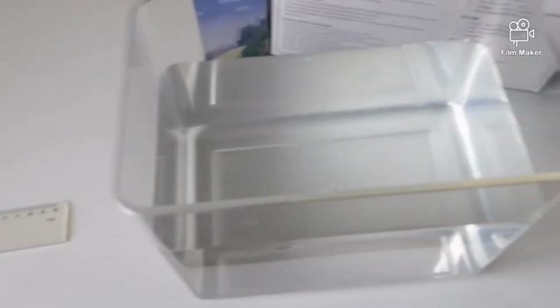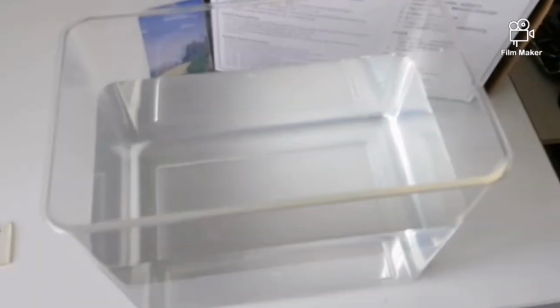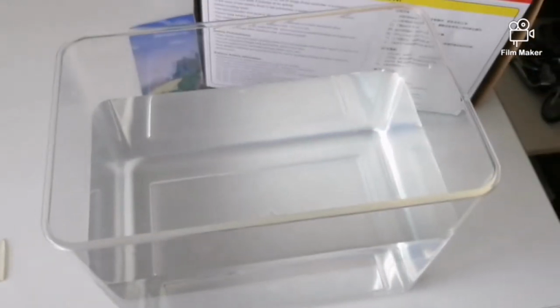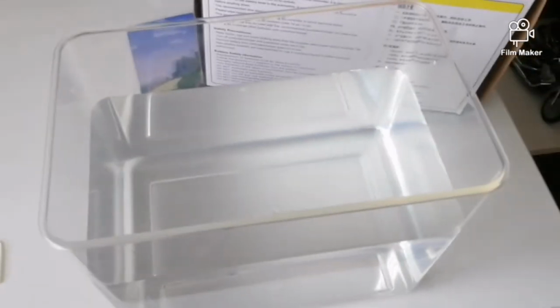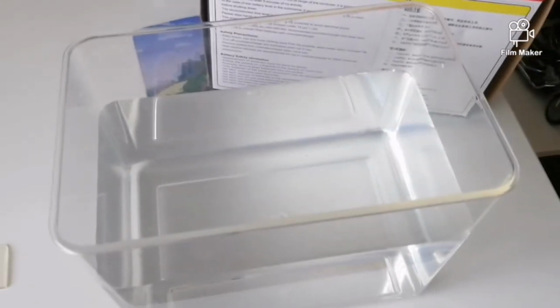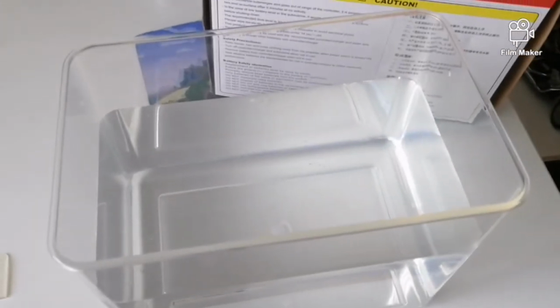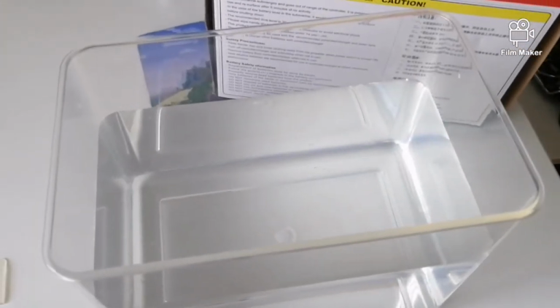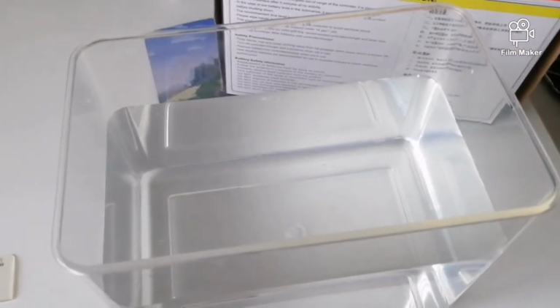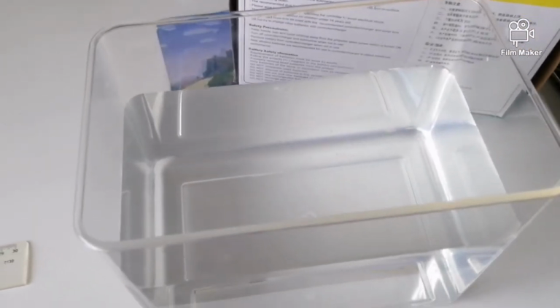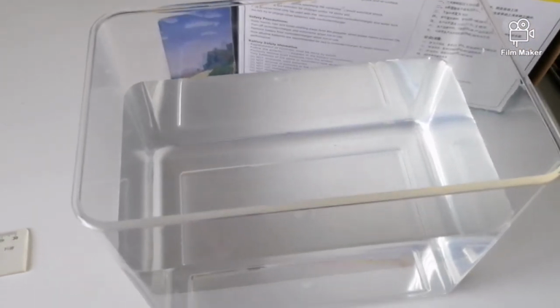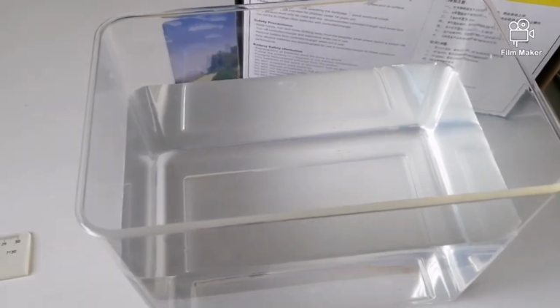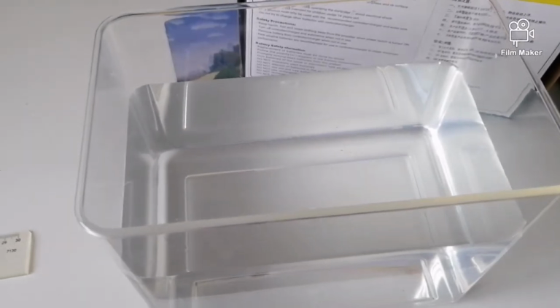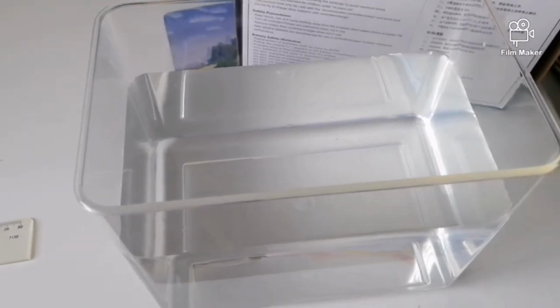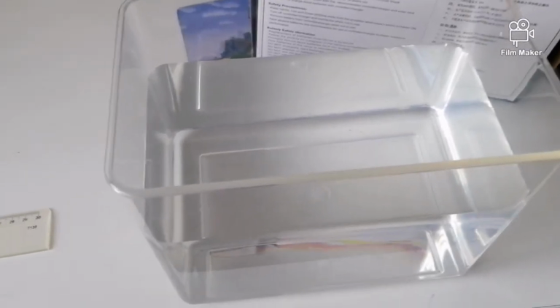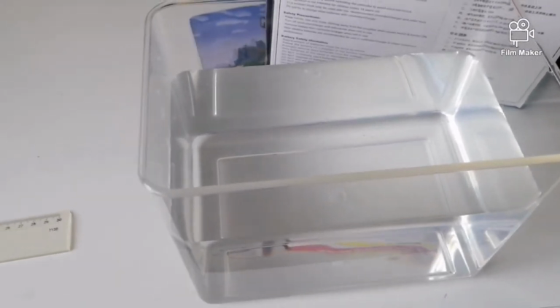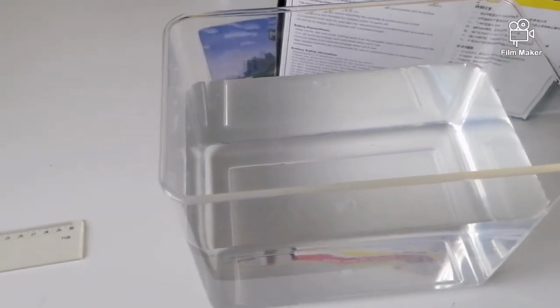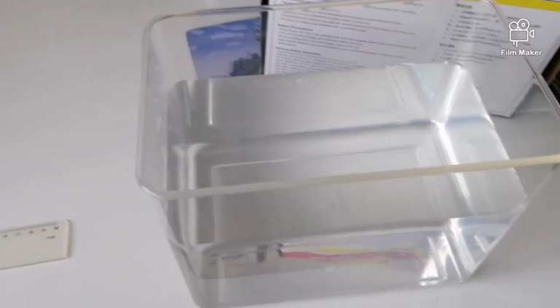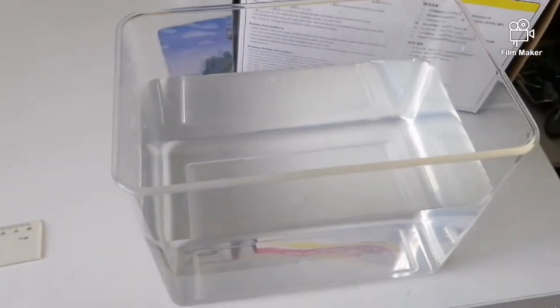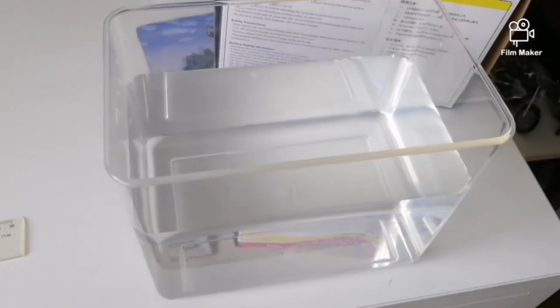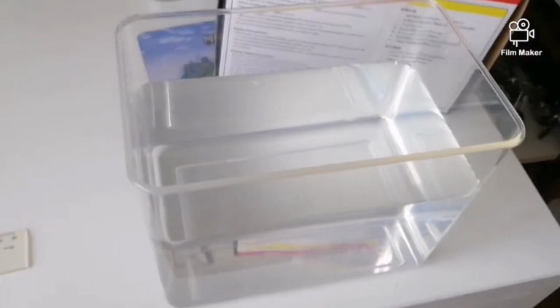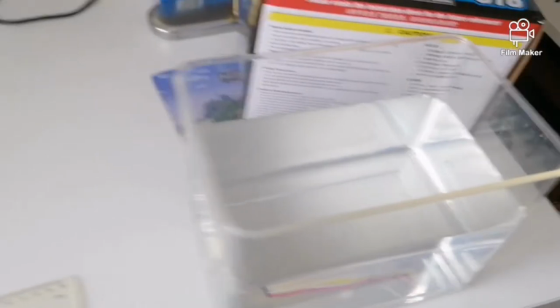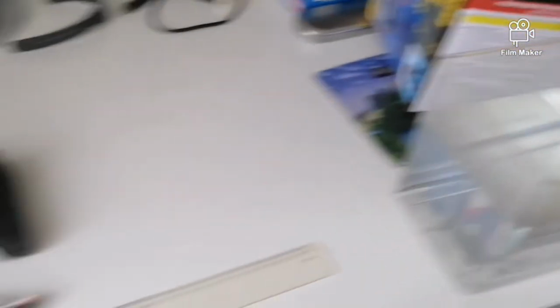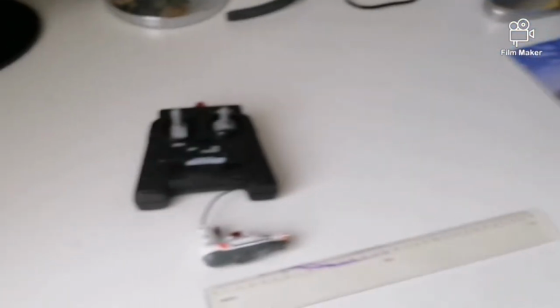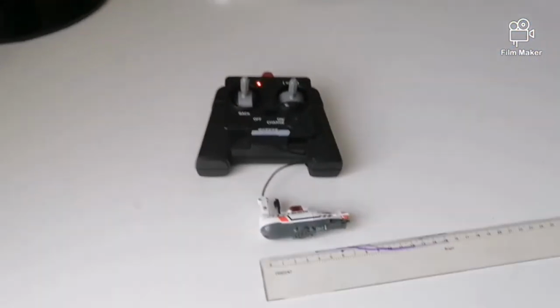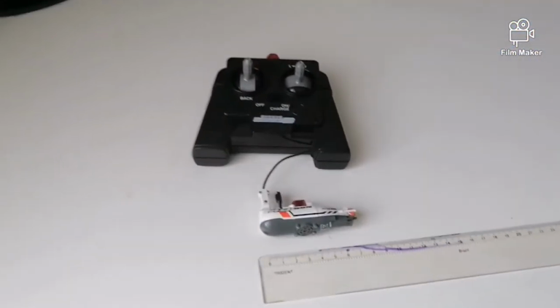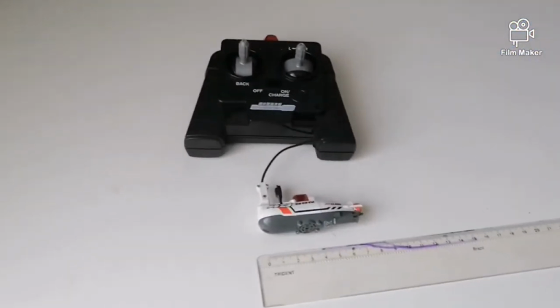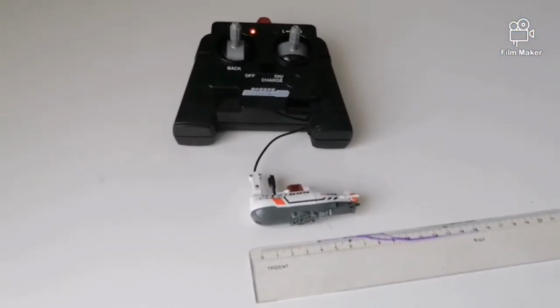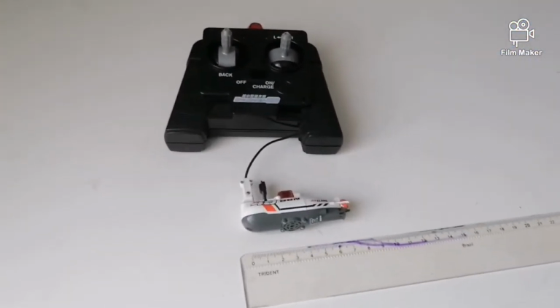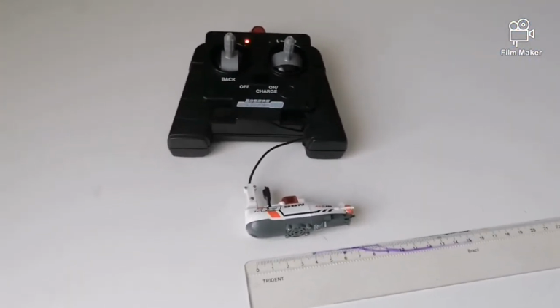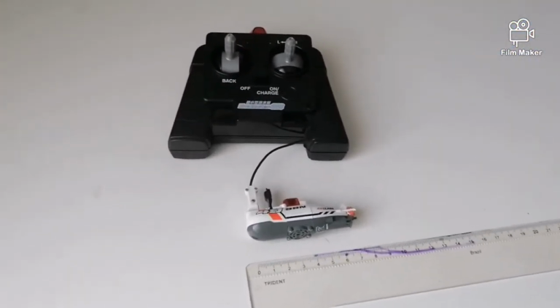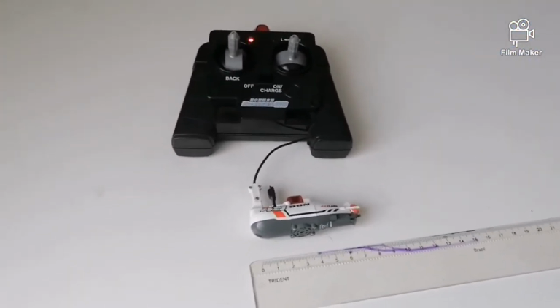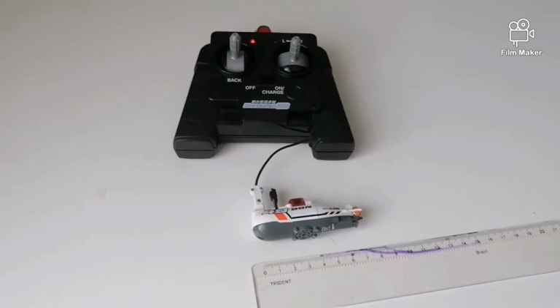After the charging process is complete, we are going to put the submarine in the water tank to remove the air bubbles. As soon as we finish this process, we will test it in the aquarium. Let's see how it goes.